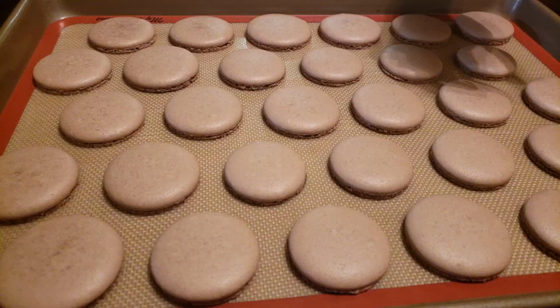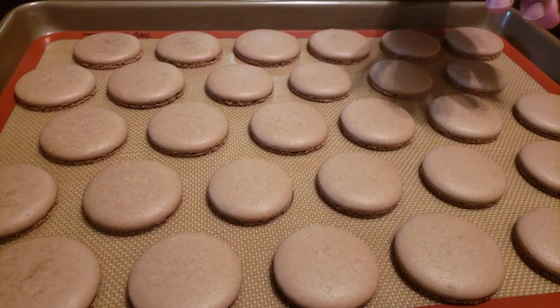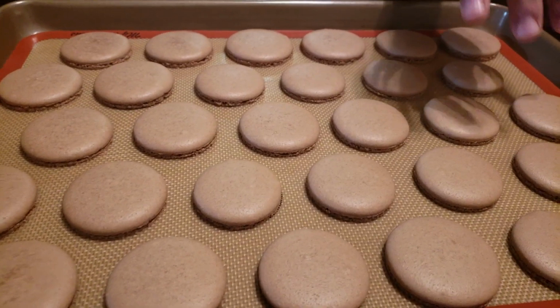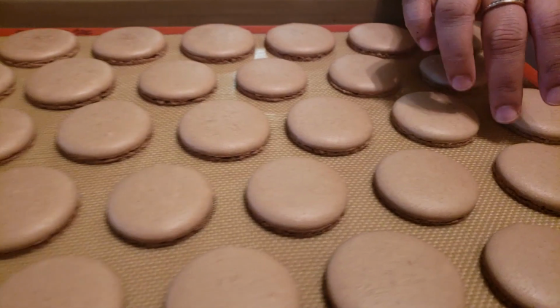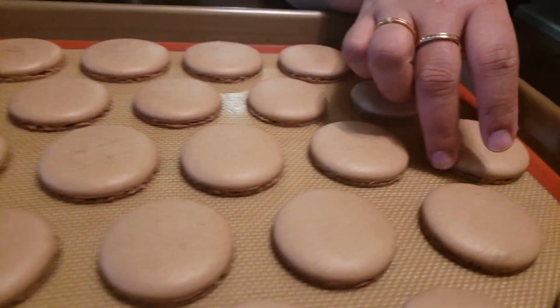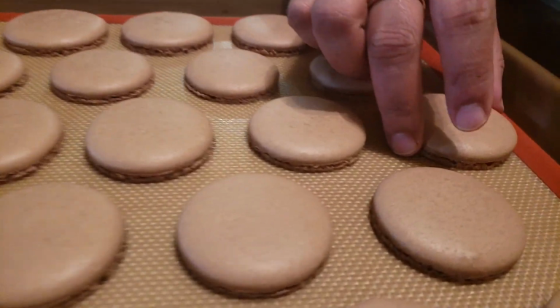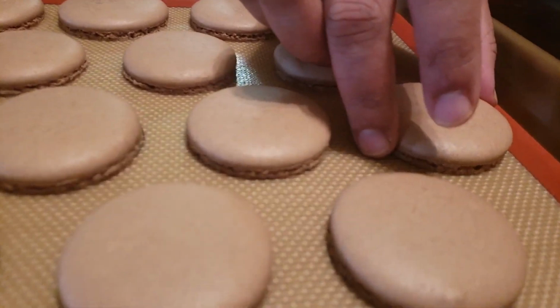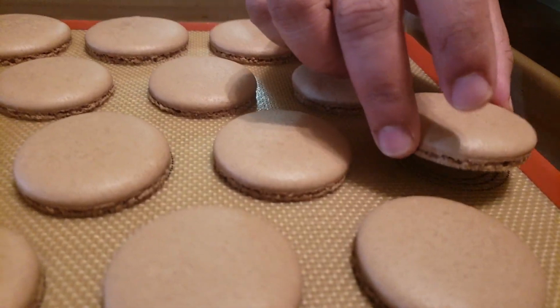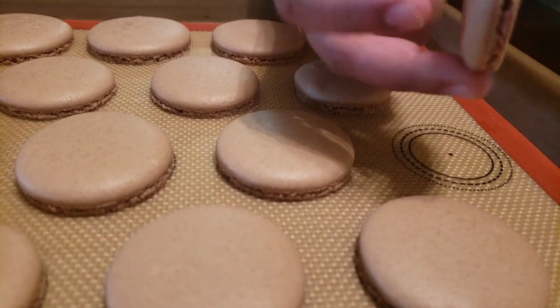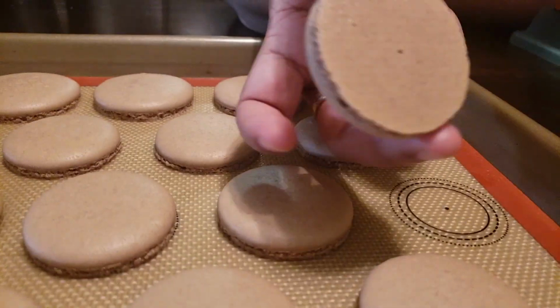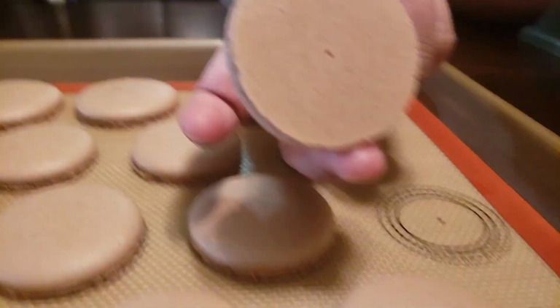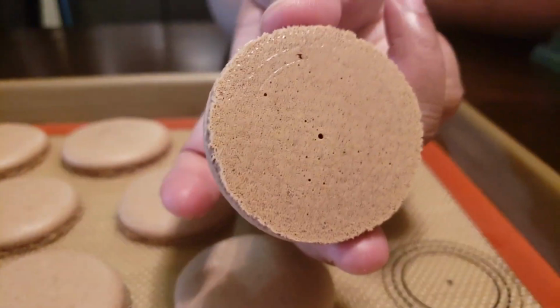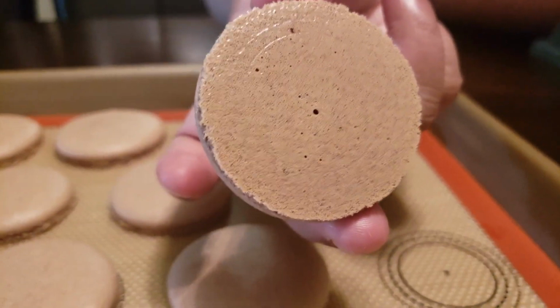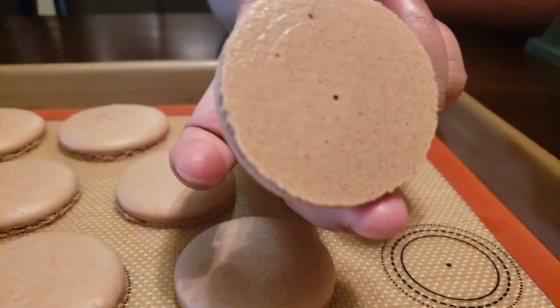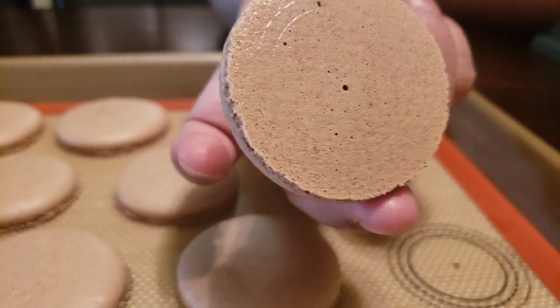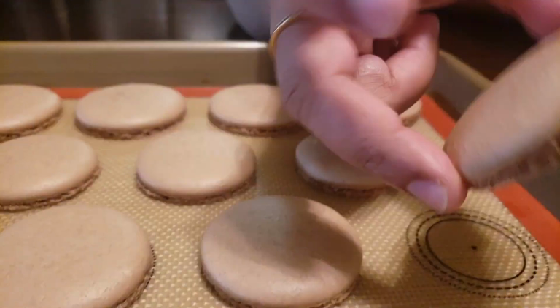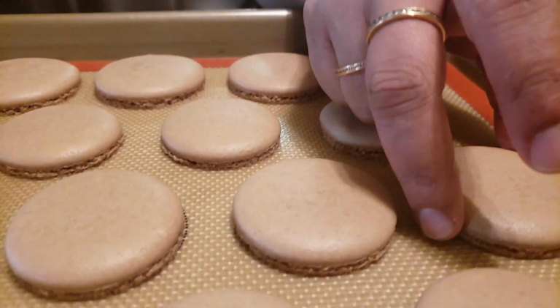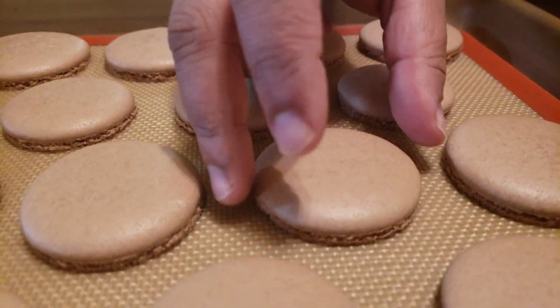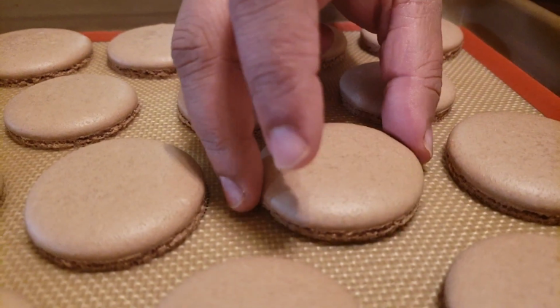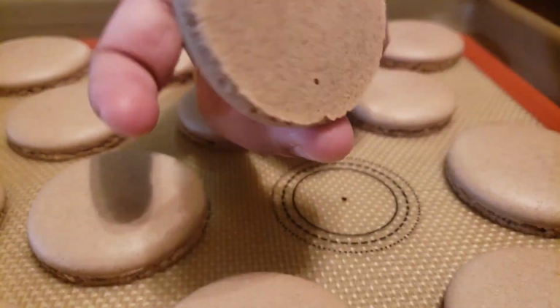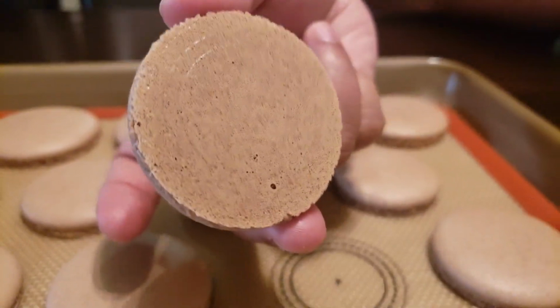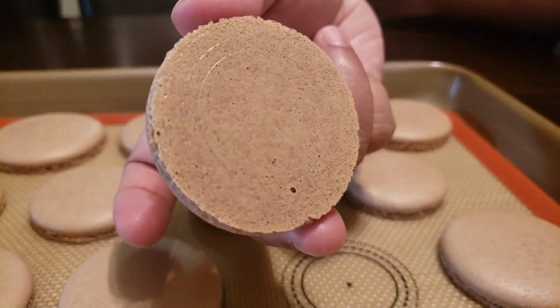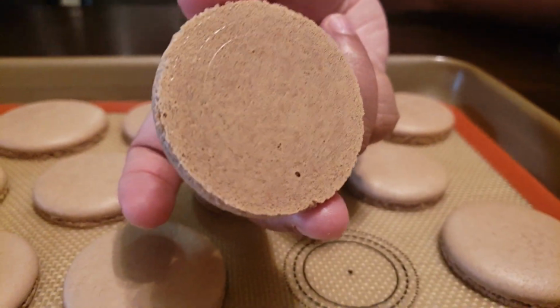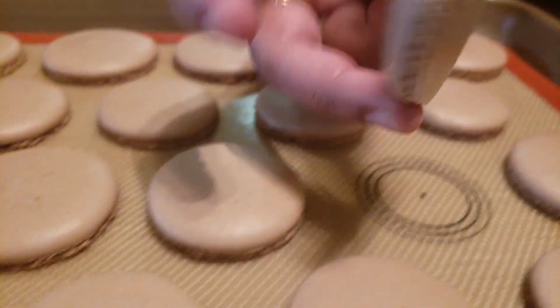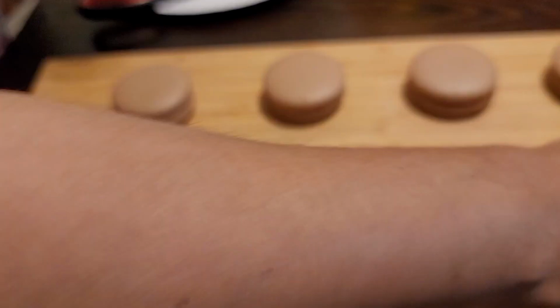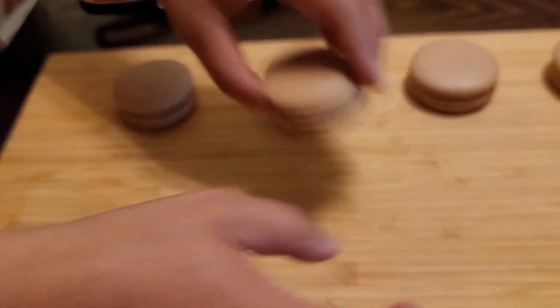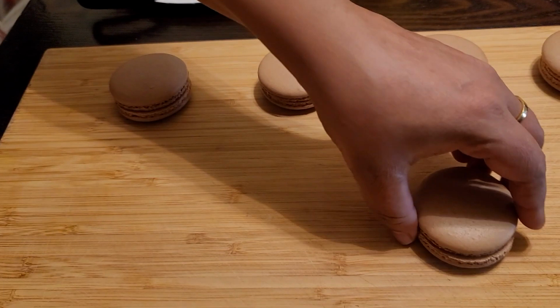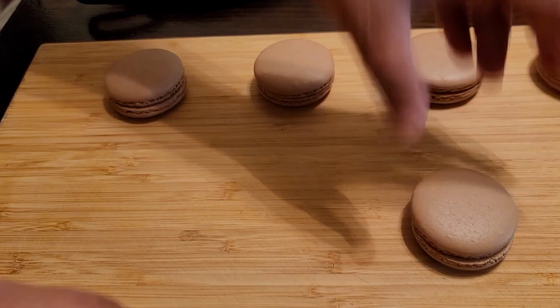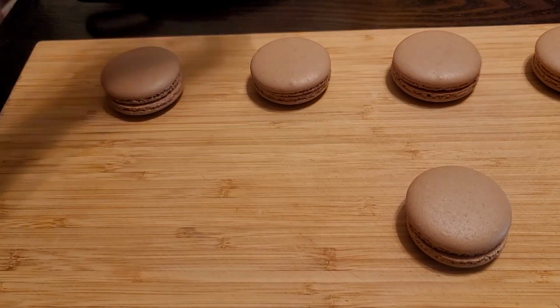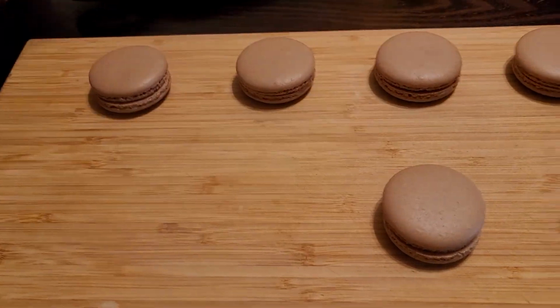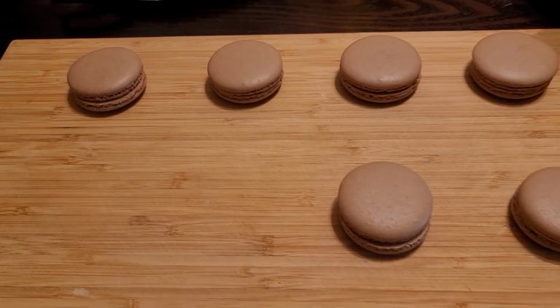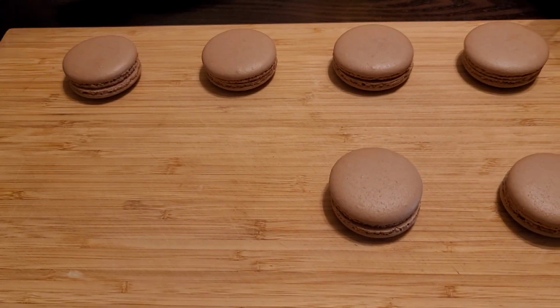Wait for the macarons to cool completely before filling them. Then start pairing them up.